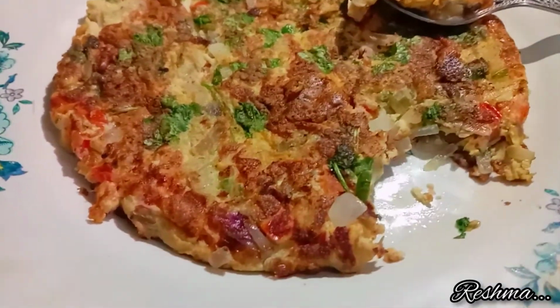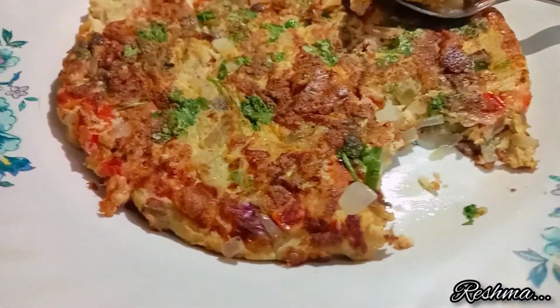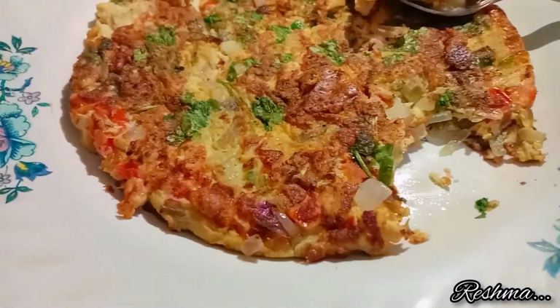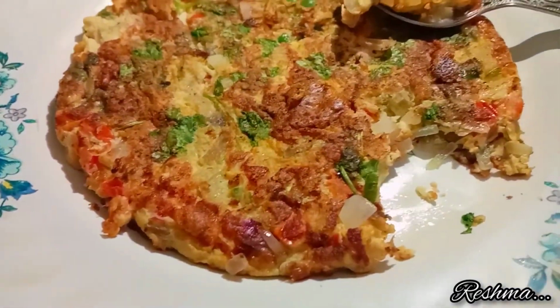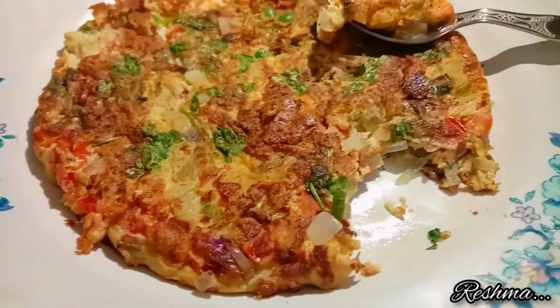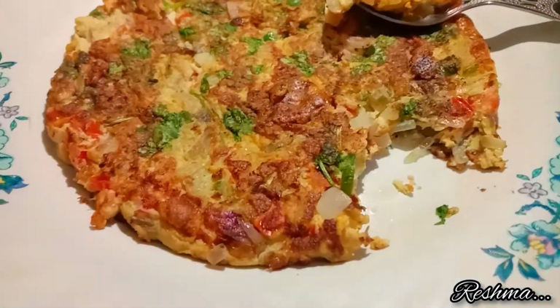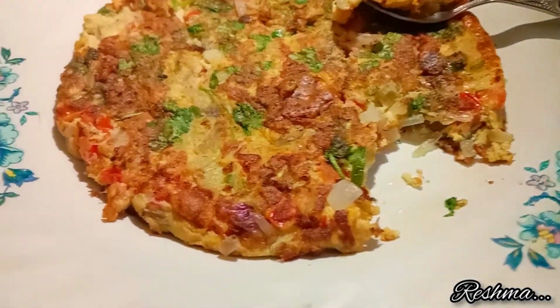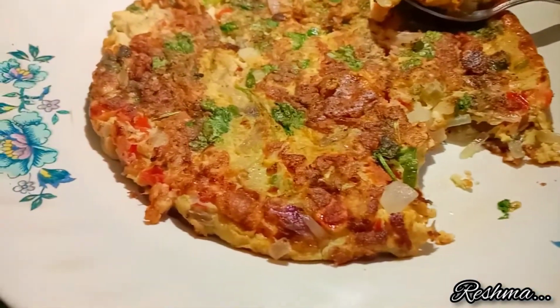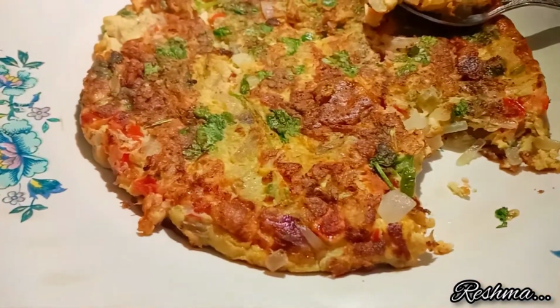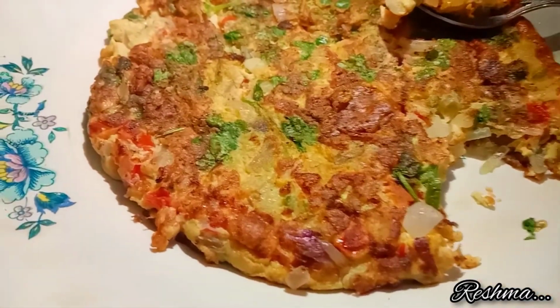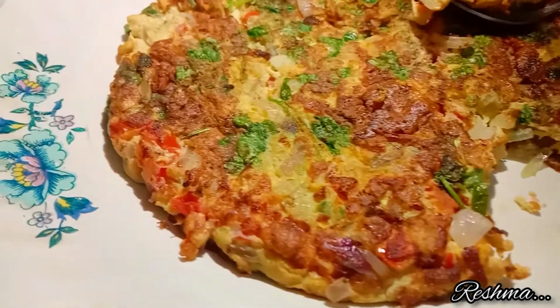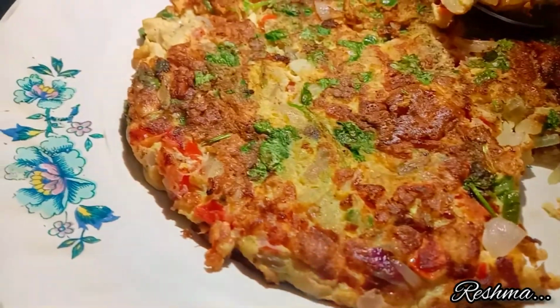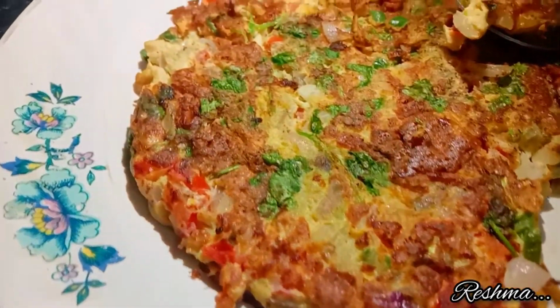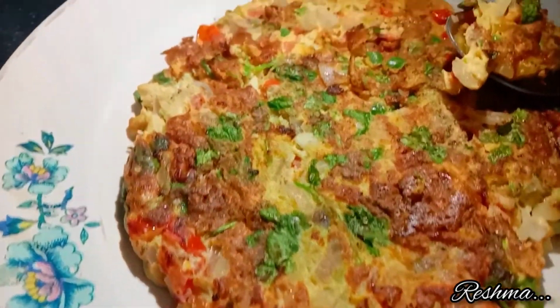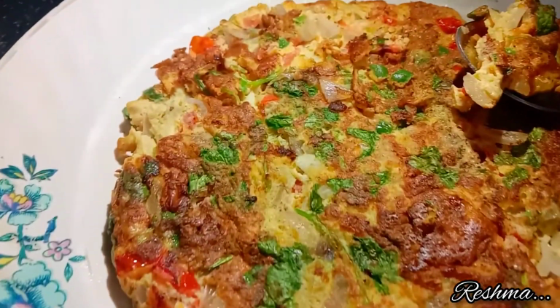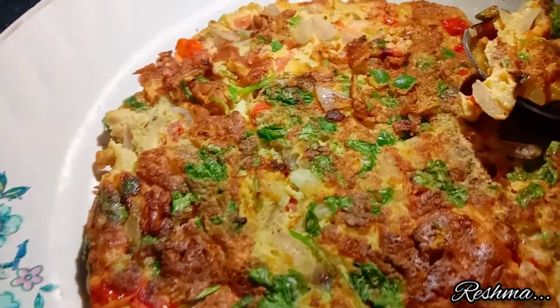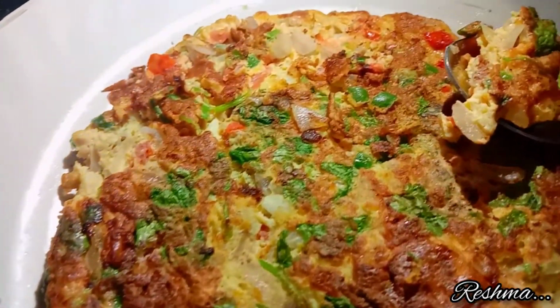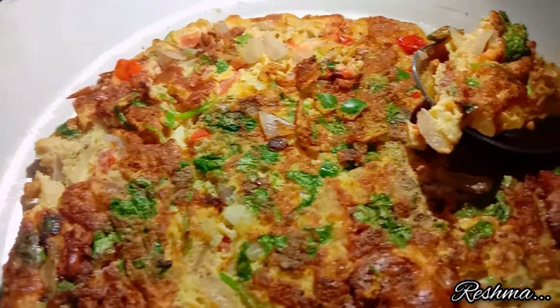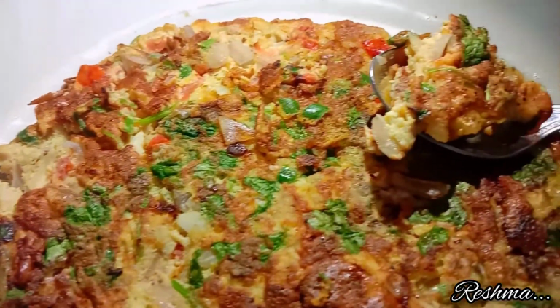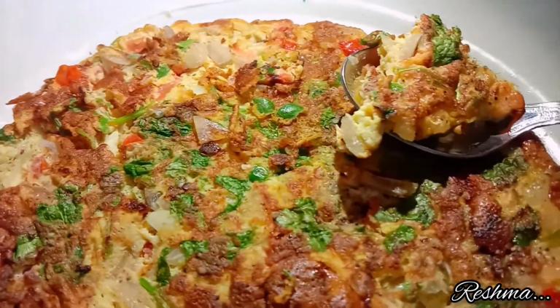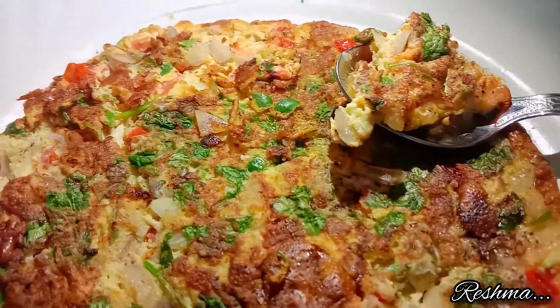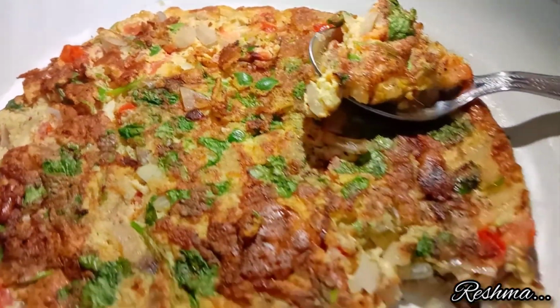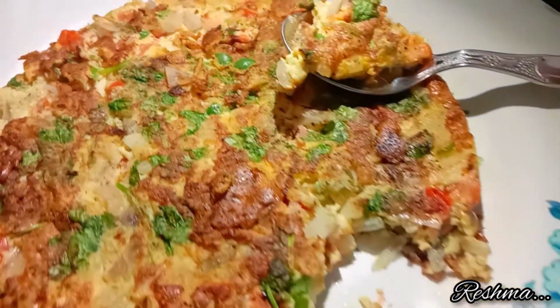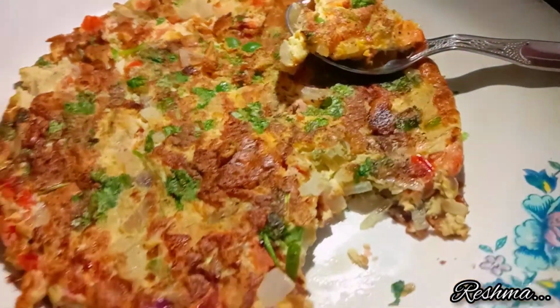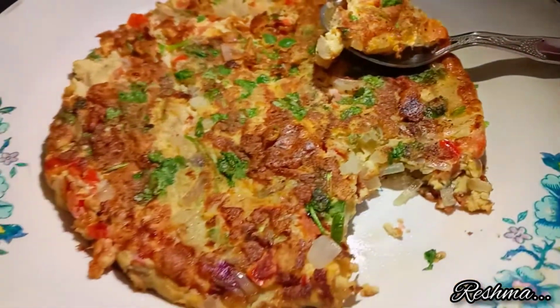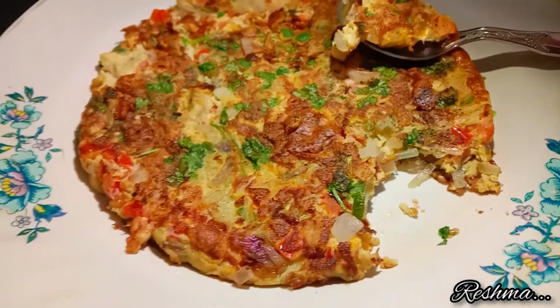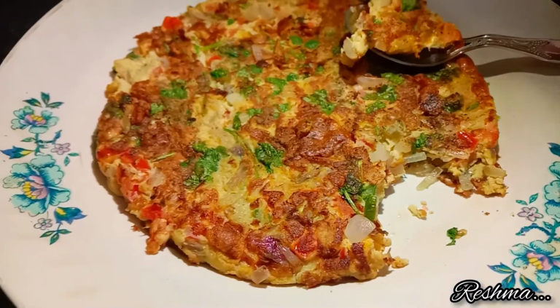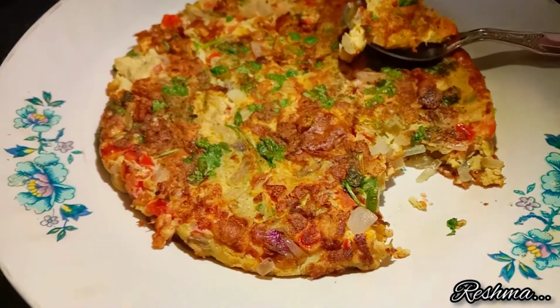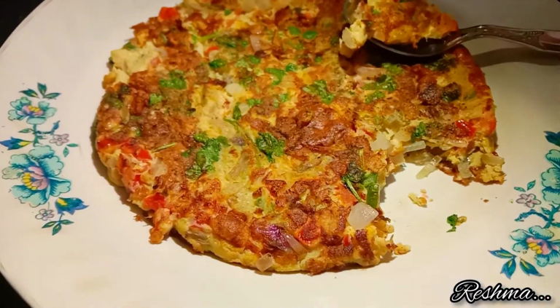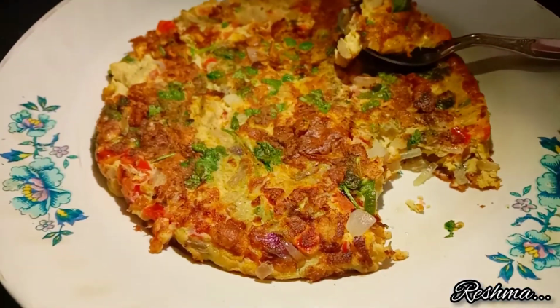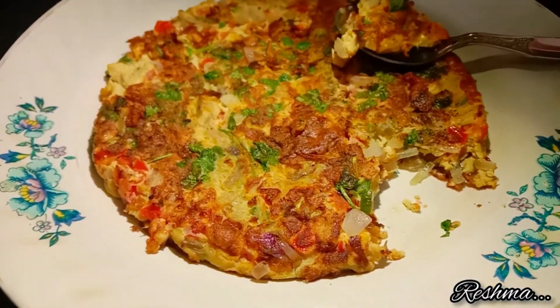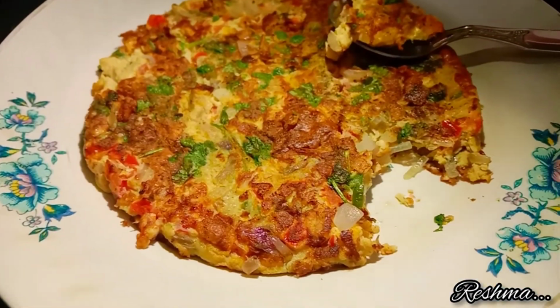I'll meet you all in my next video with more such exciting divine recipes. Until then, bye from divine arts of food, and don't forget to subscribe to my channel.